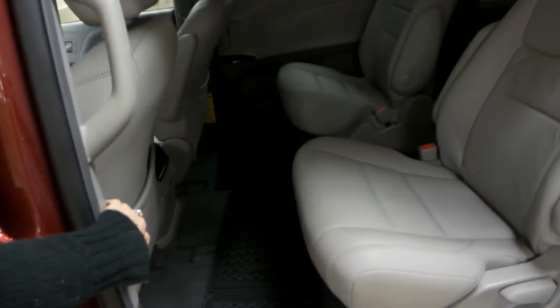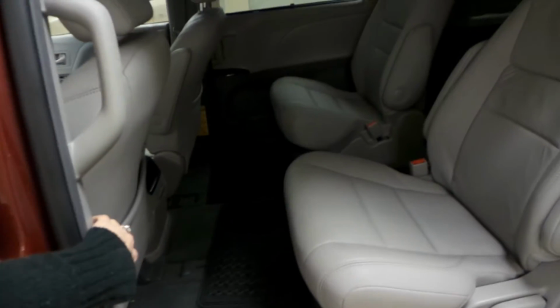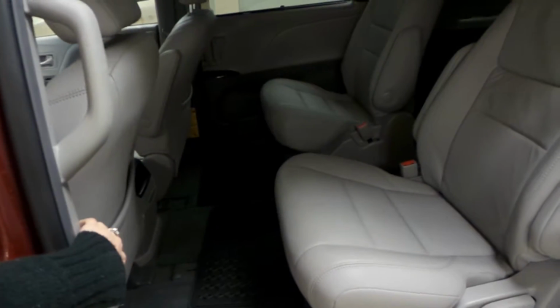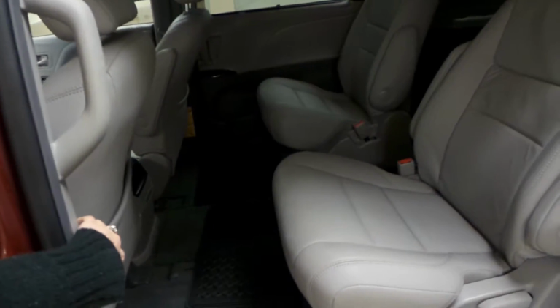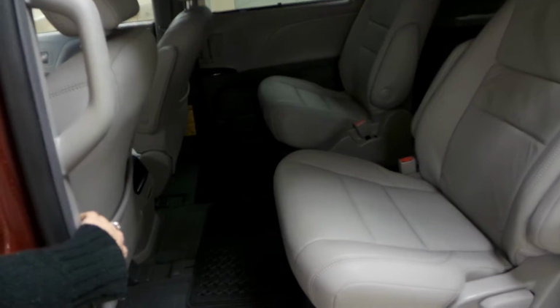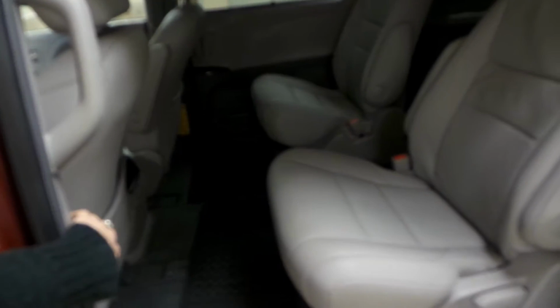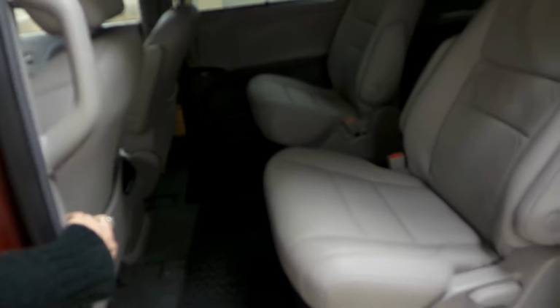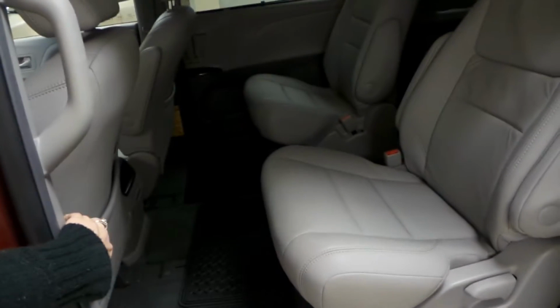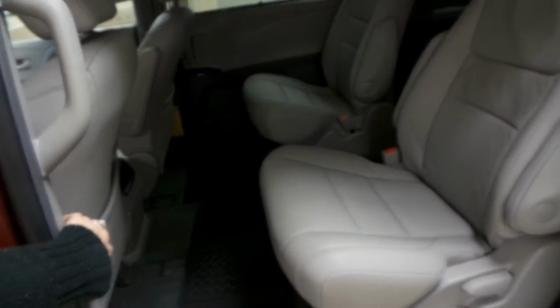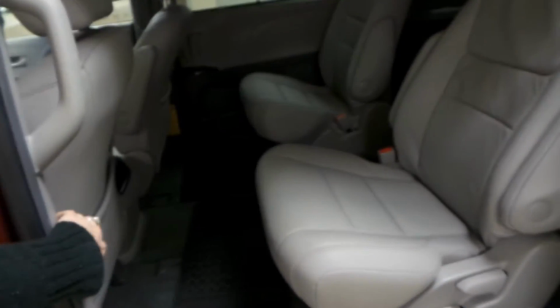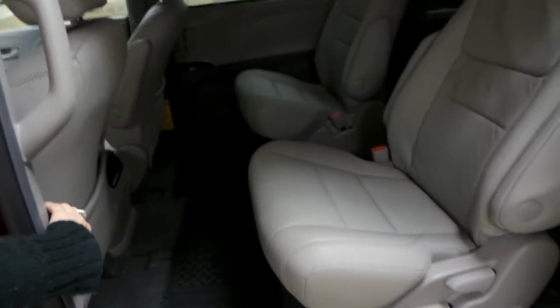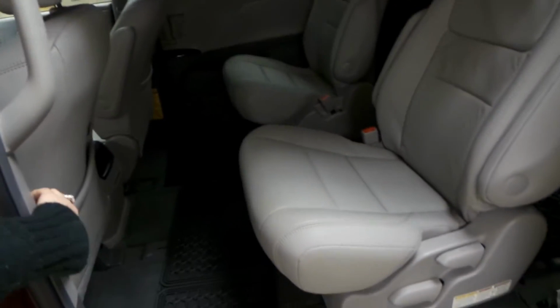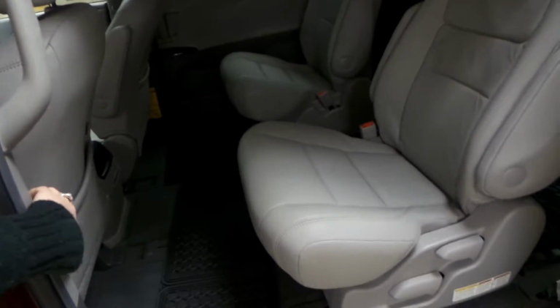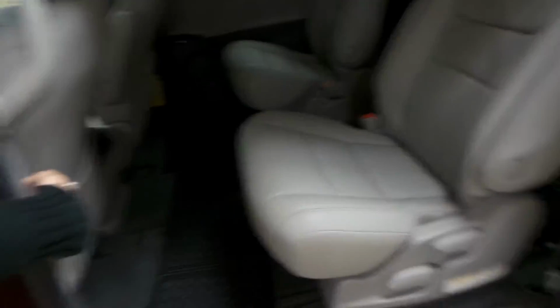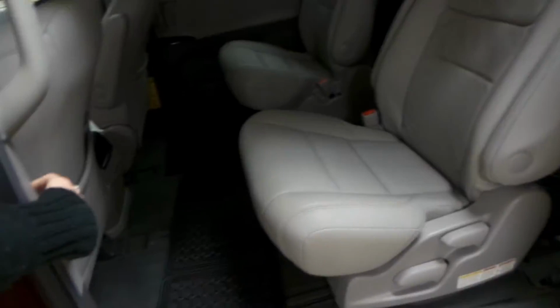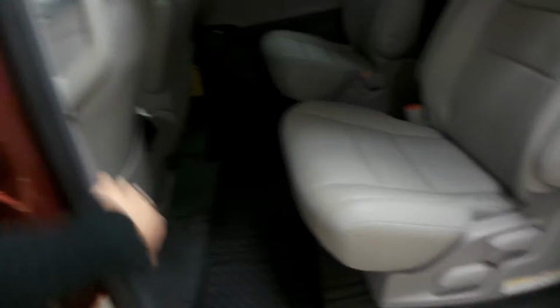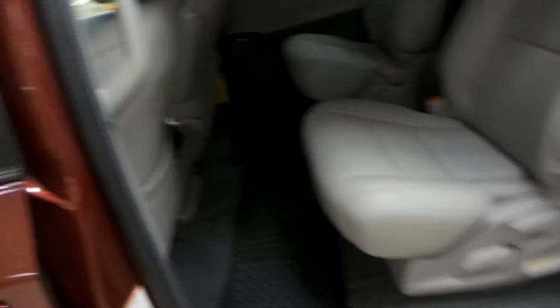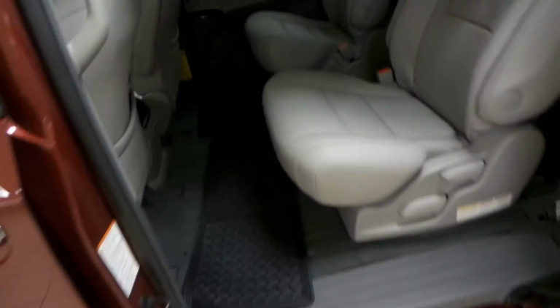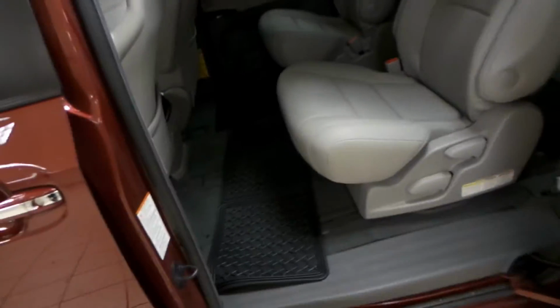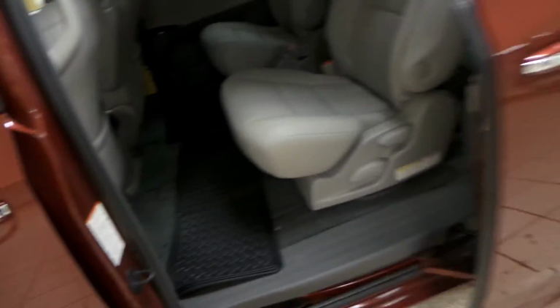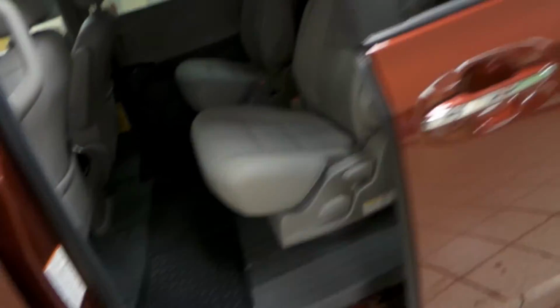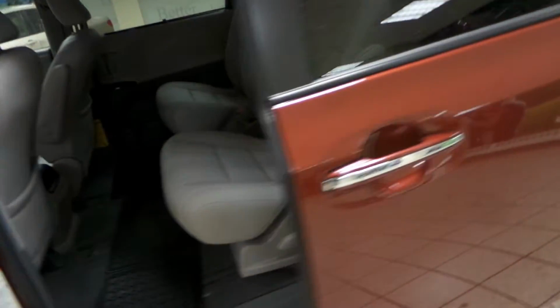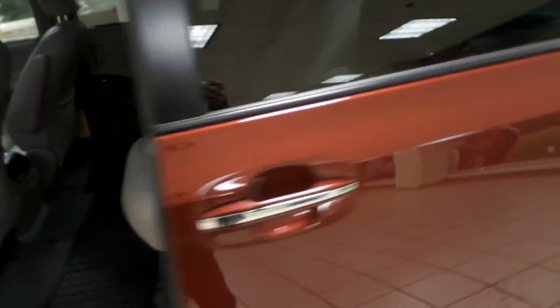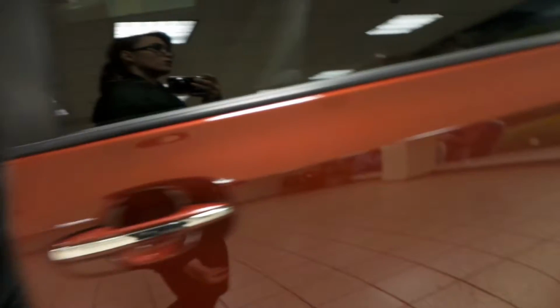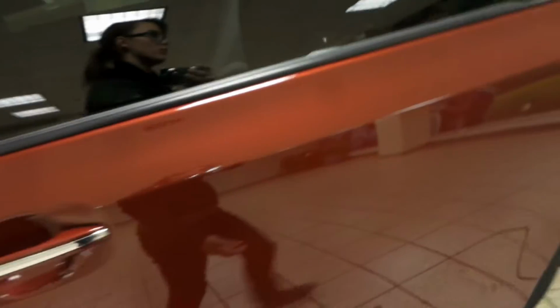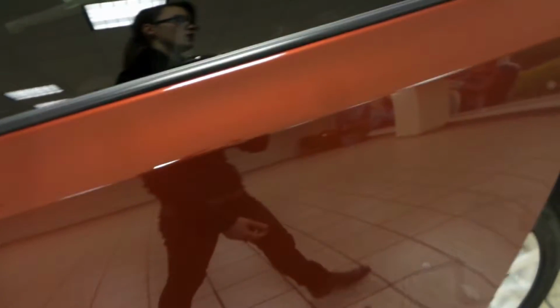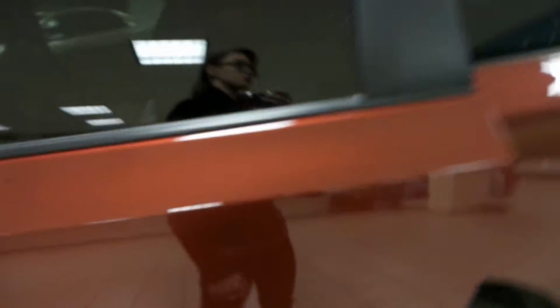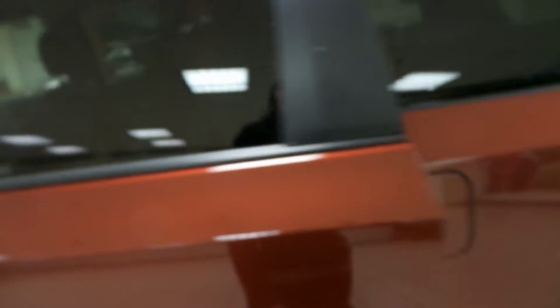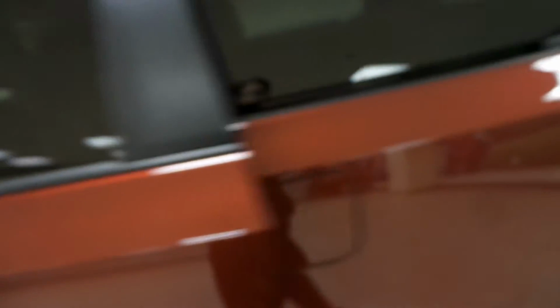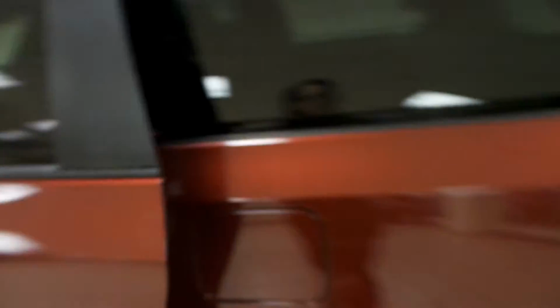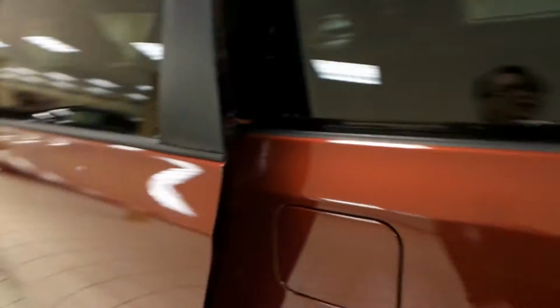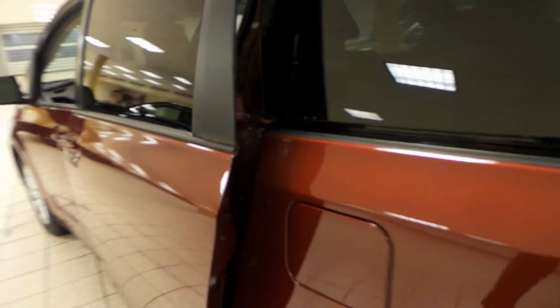Another nice thing about these doors is the fact that they are power doors, so if I press the button on the side they will close on their own, so you don't have to worry about trying to close them with full hands.